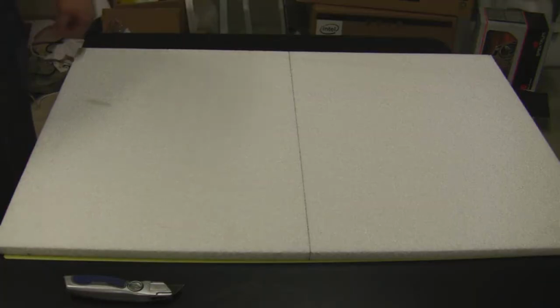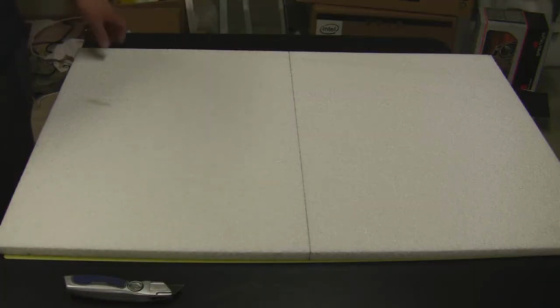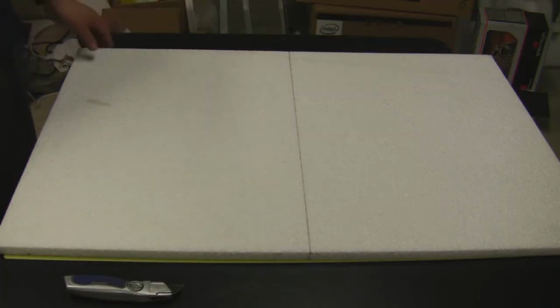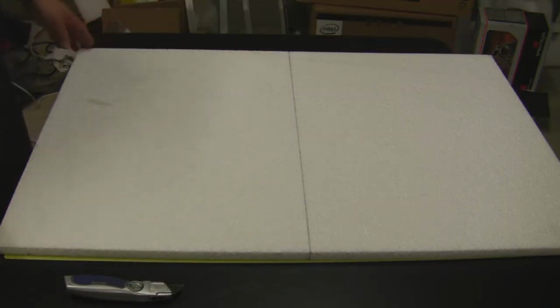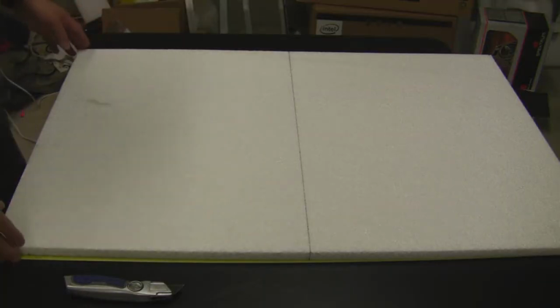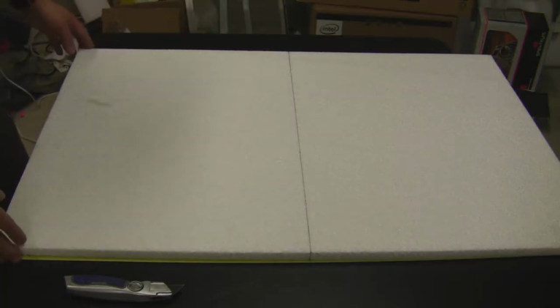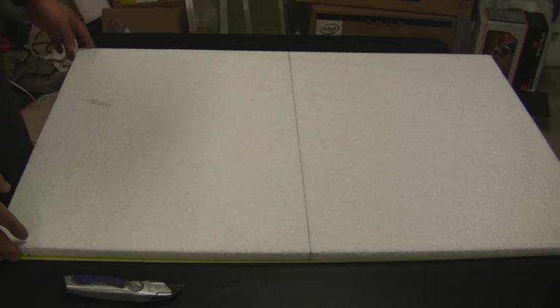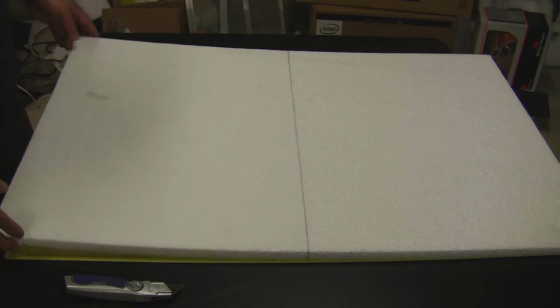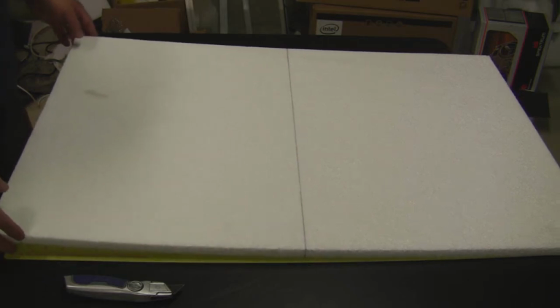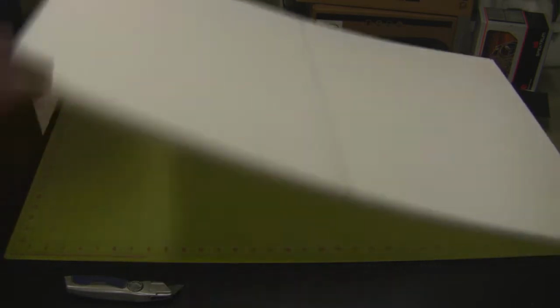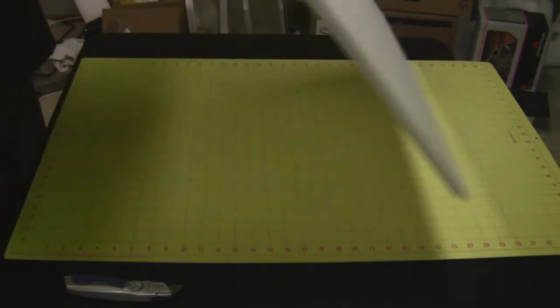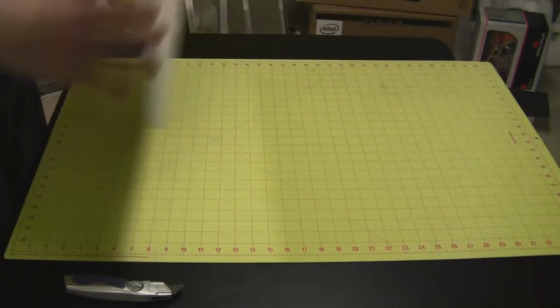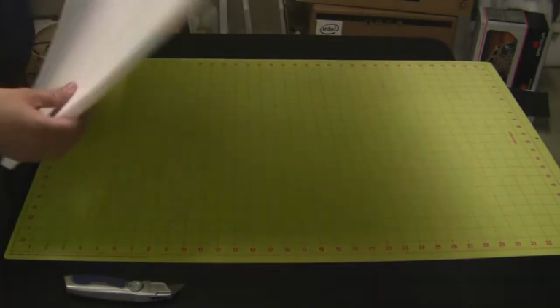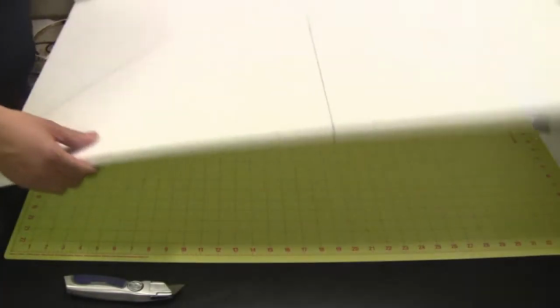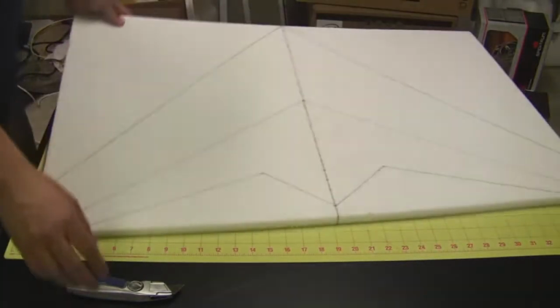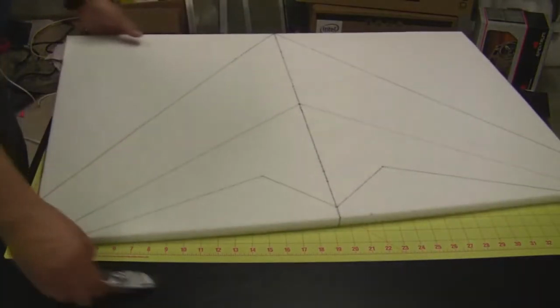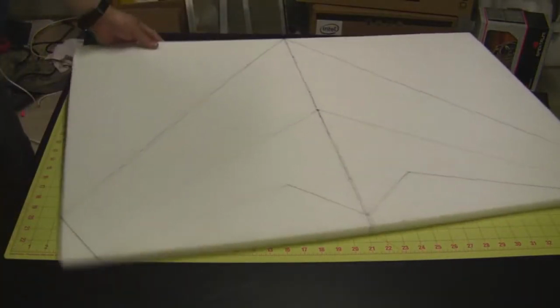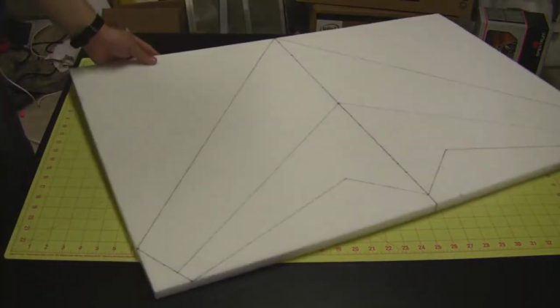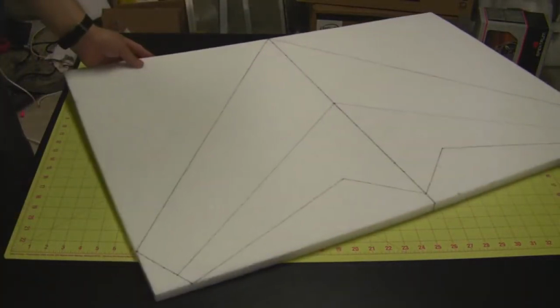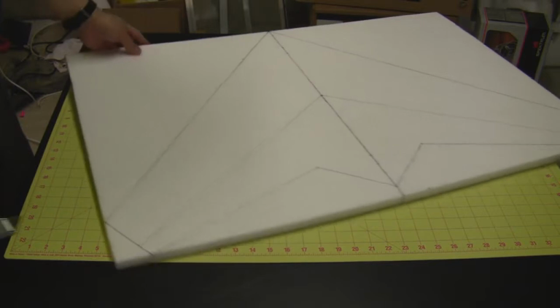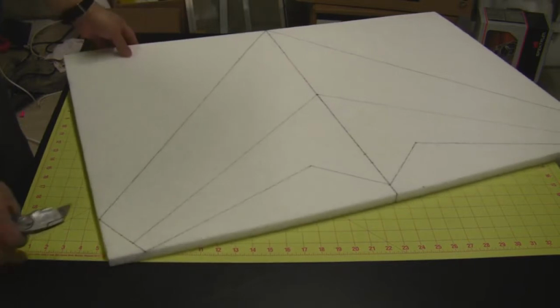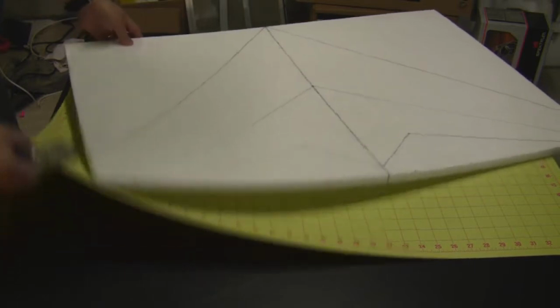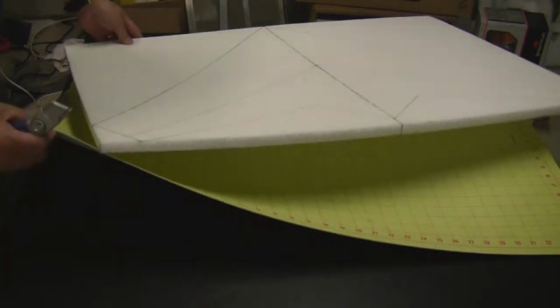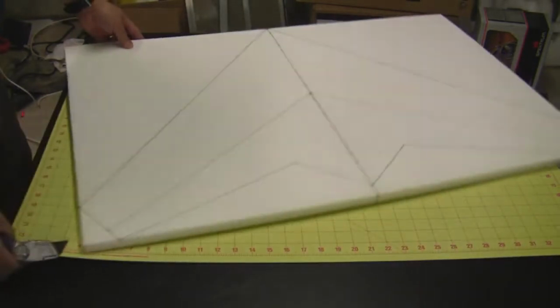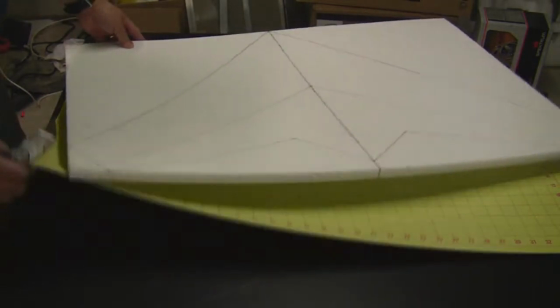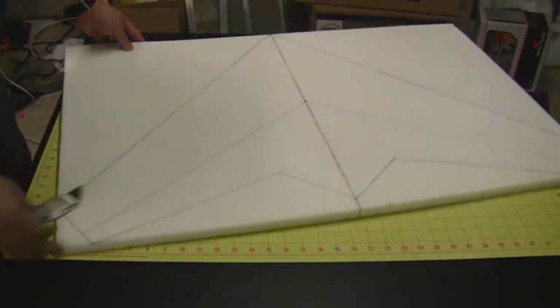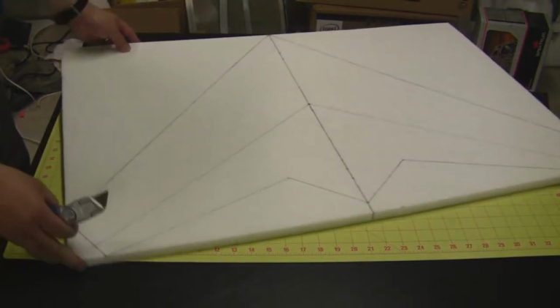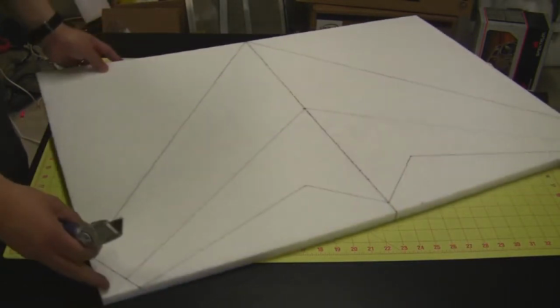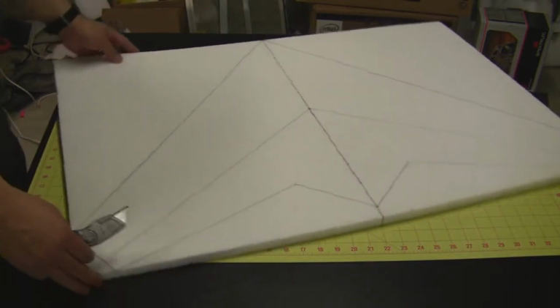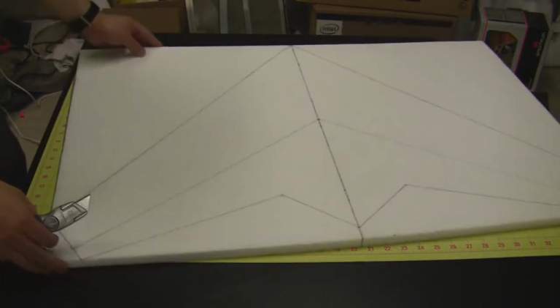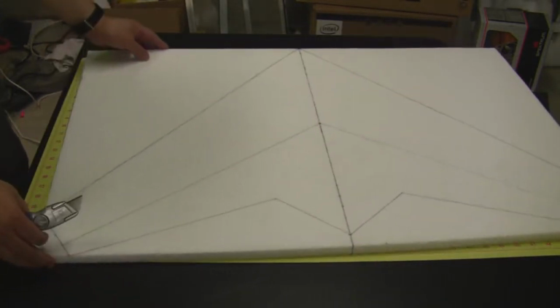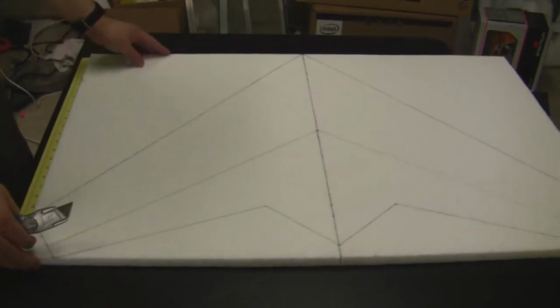Now that we've got the center line marked on the bottom, you can go ahead and flip it back over and start cutting out the wing. I put the cutting mat down on the table so I don't cut it up — it's a good idea to have one.